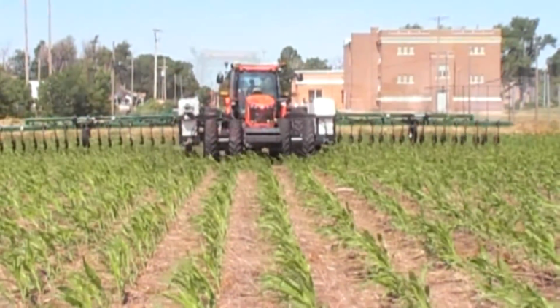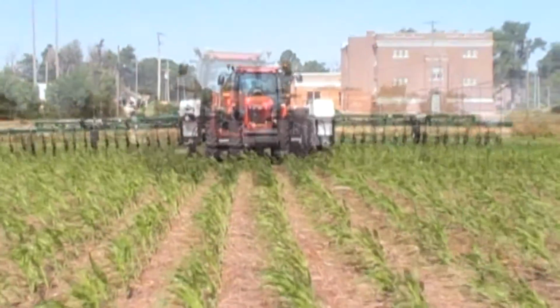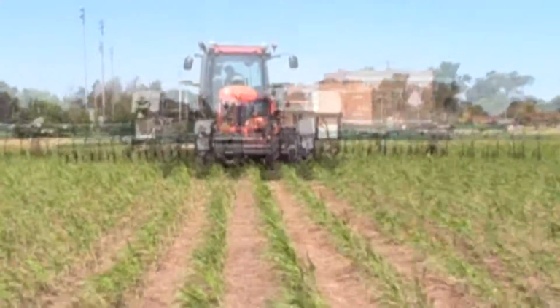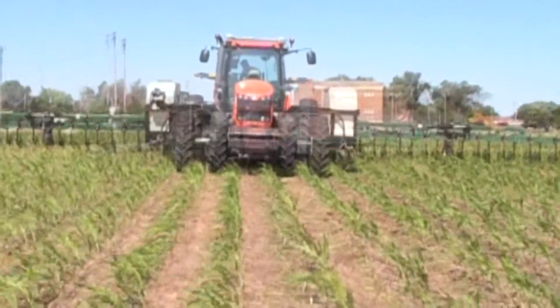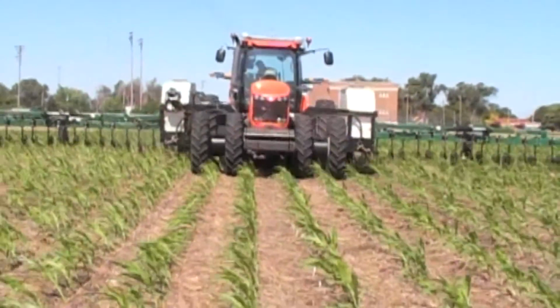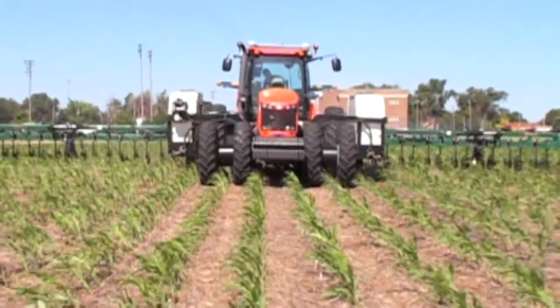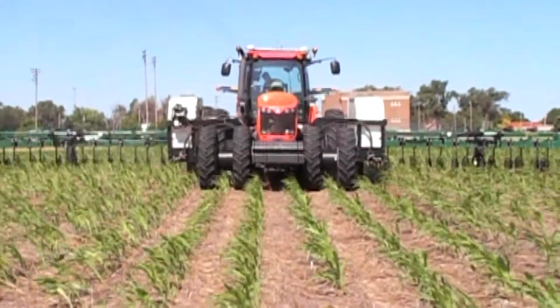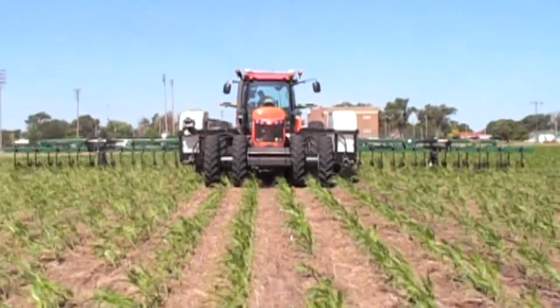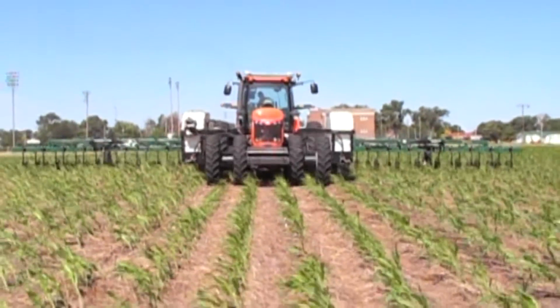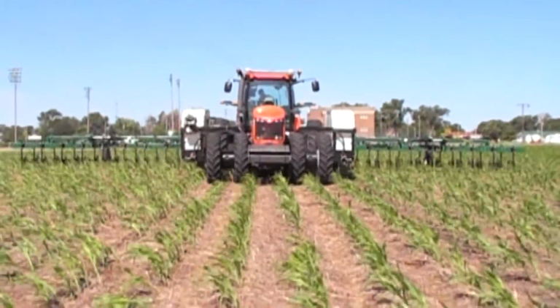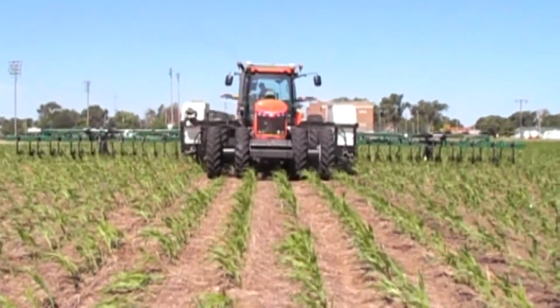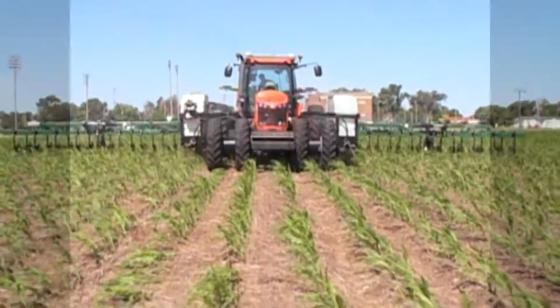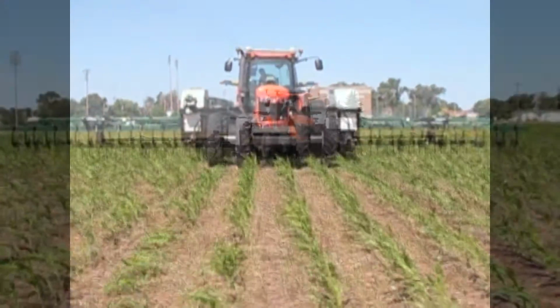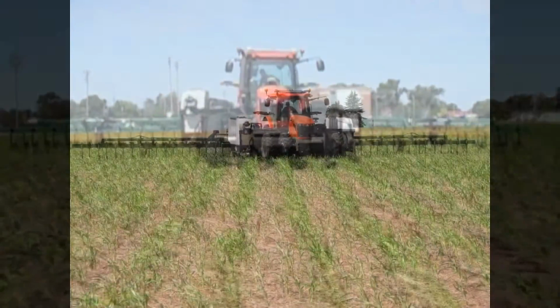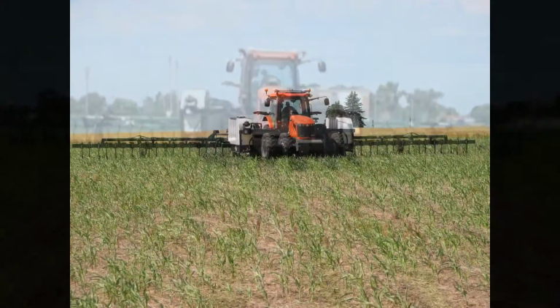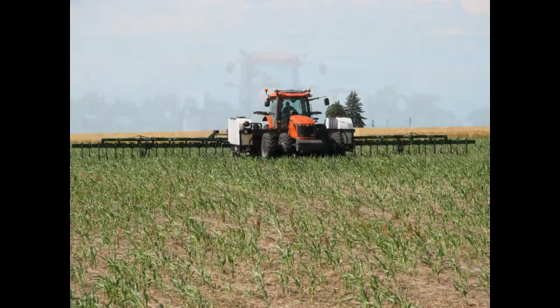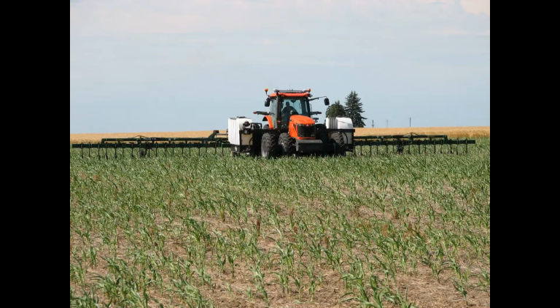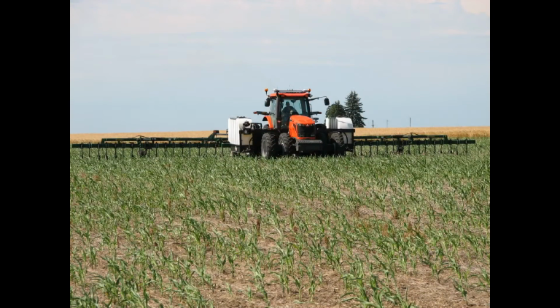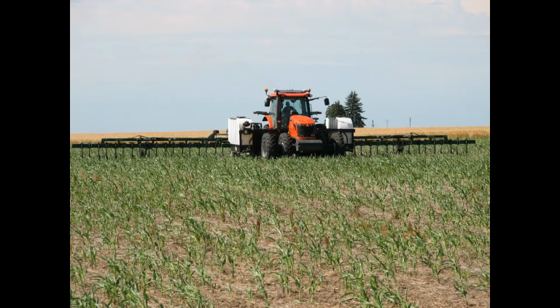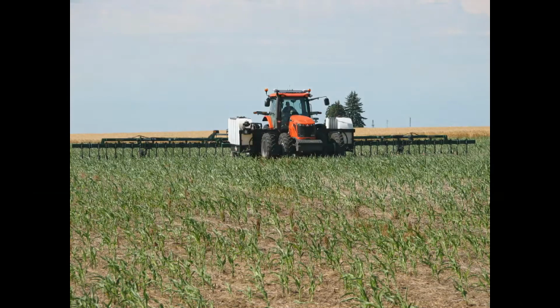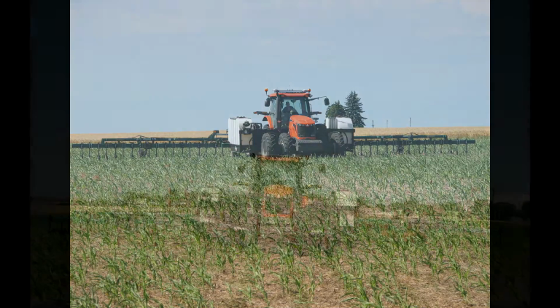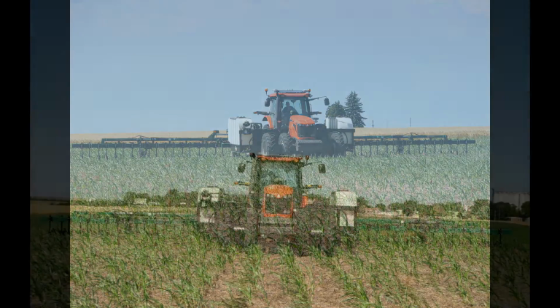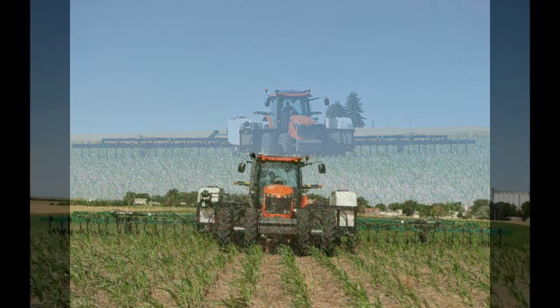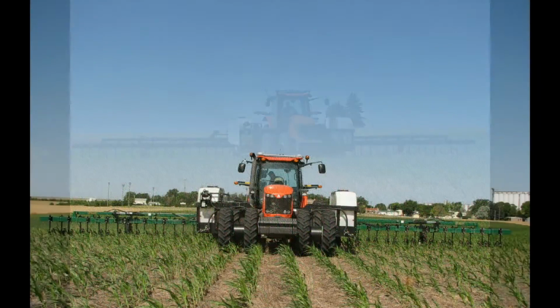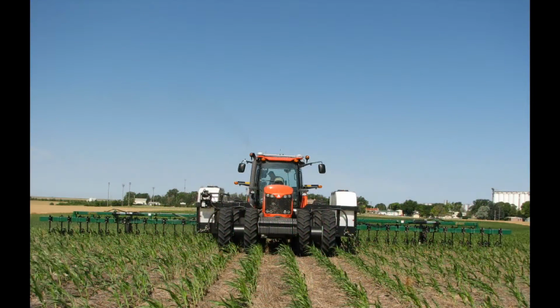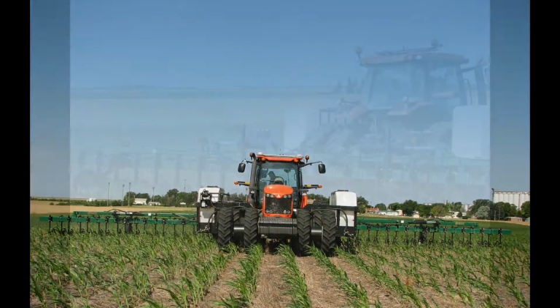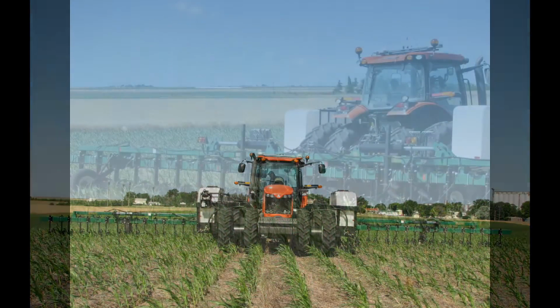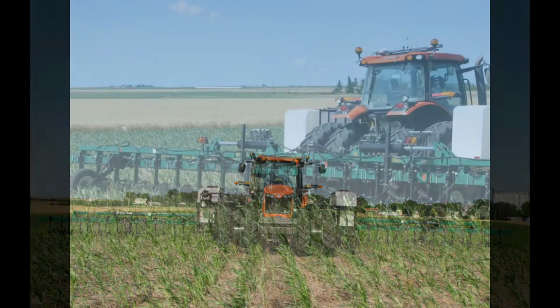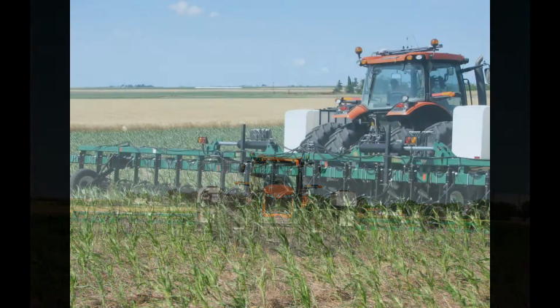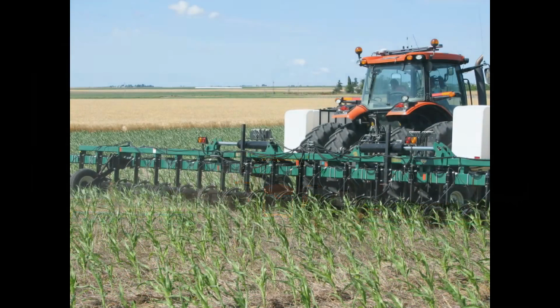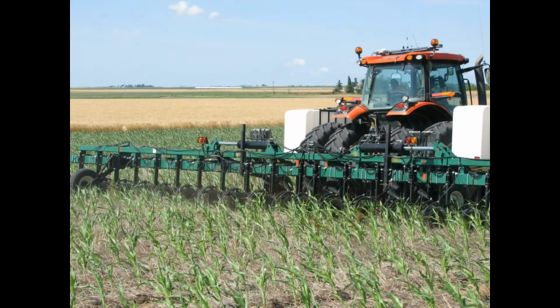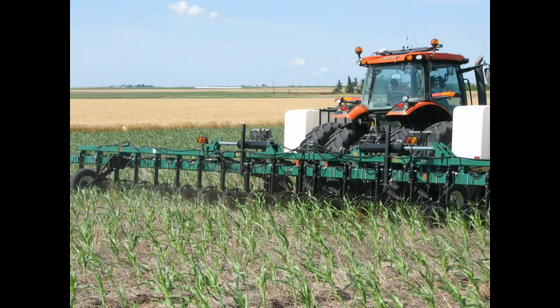This Double Fold Truss Toolbar is running the Hawkins Shielded Coulter Enforcer, a low-cost, high-speed, low-power, adjustable liquid fertilizer application system.